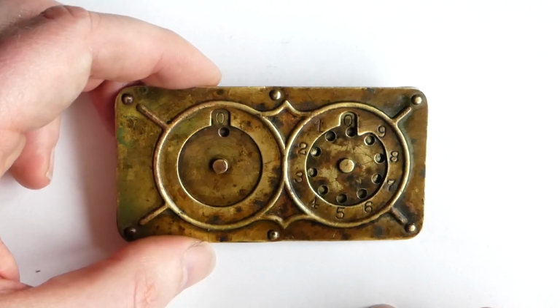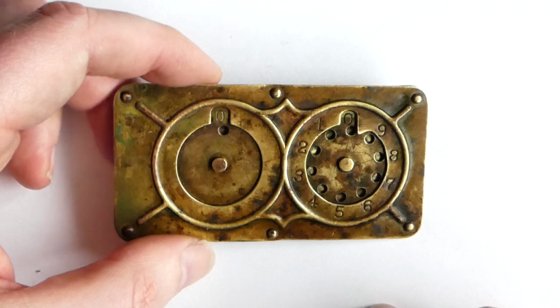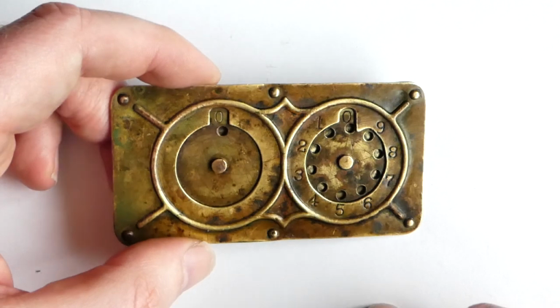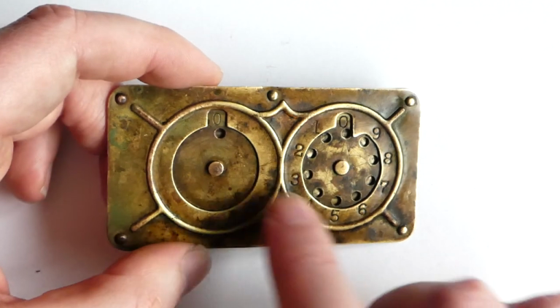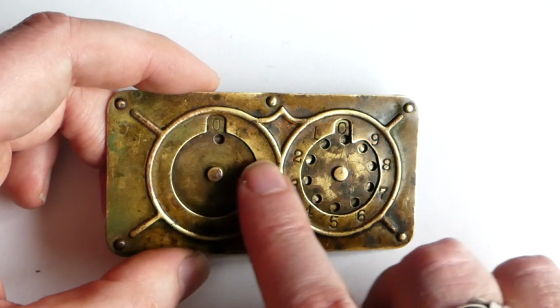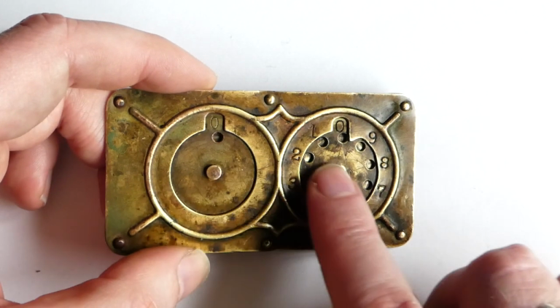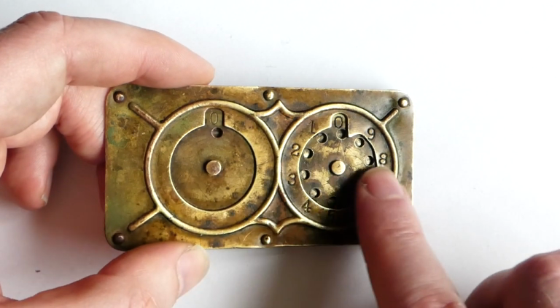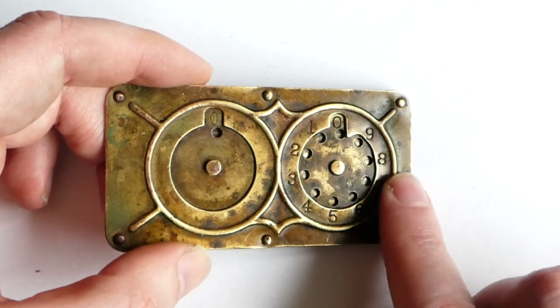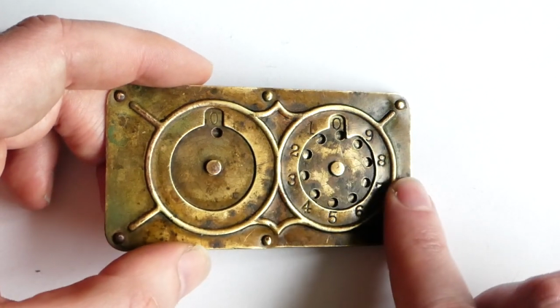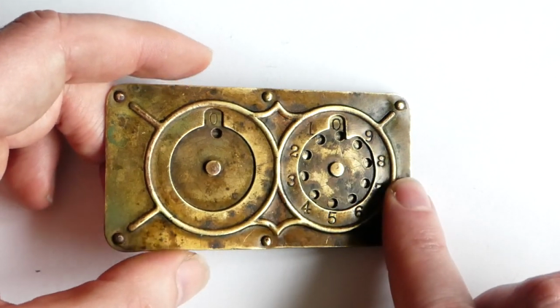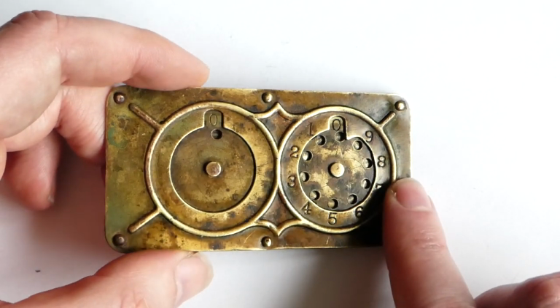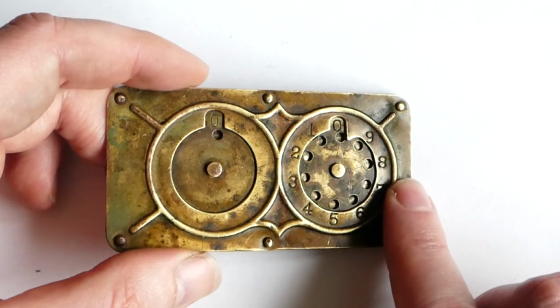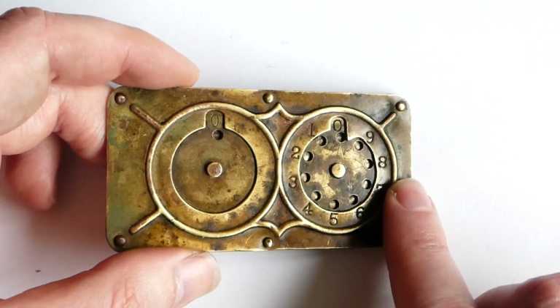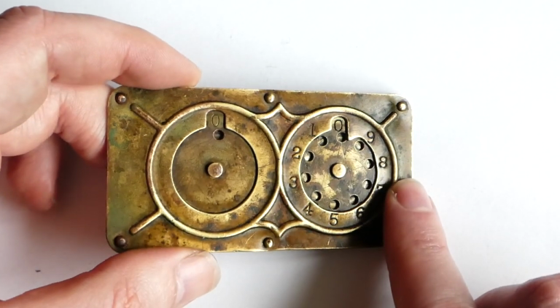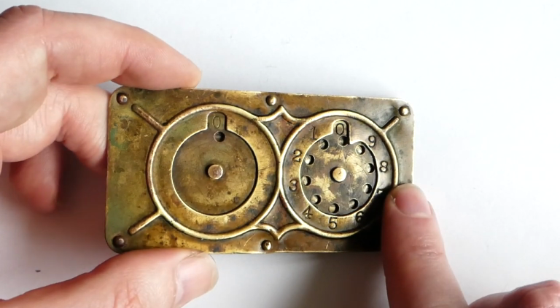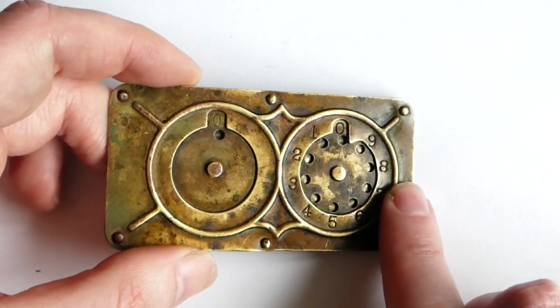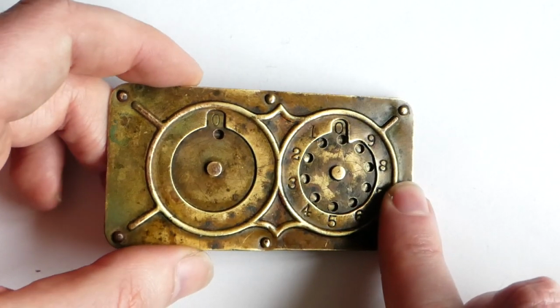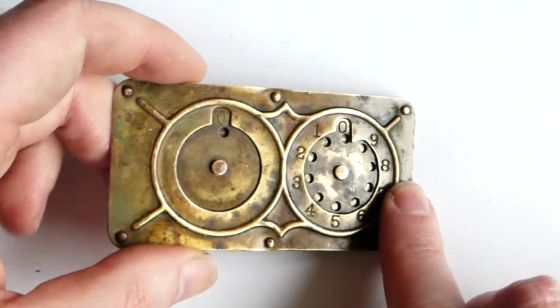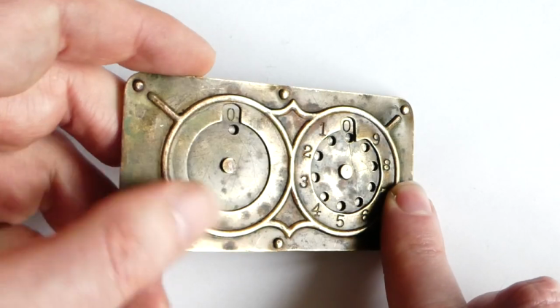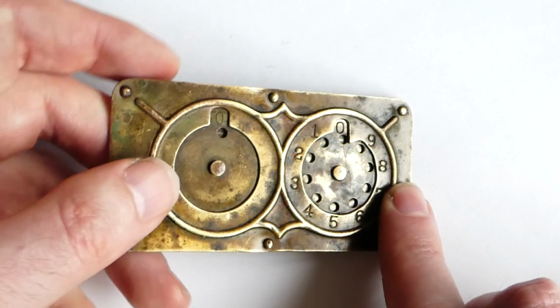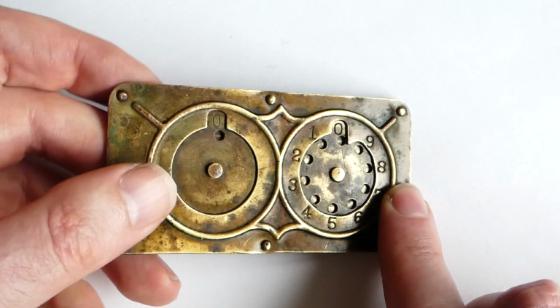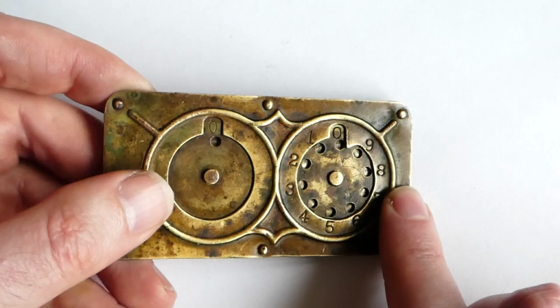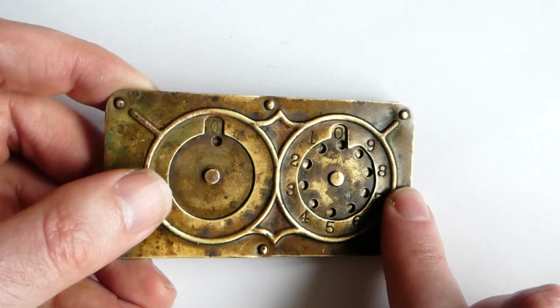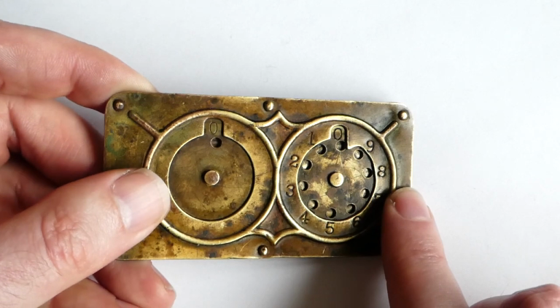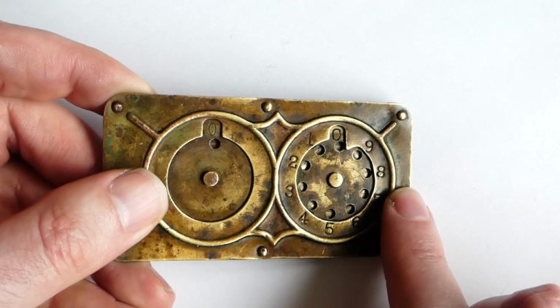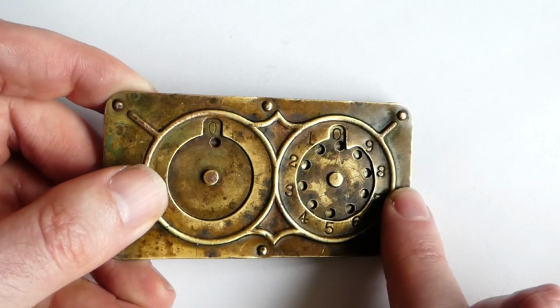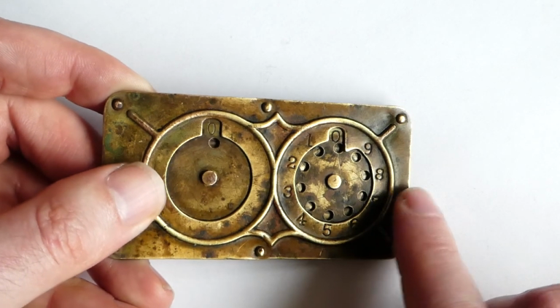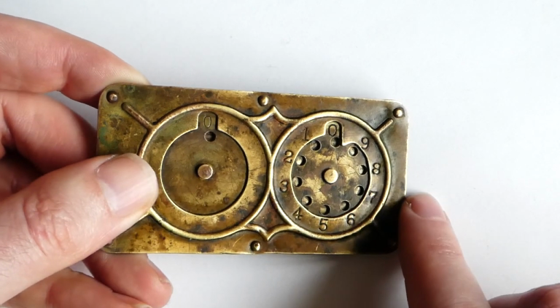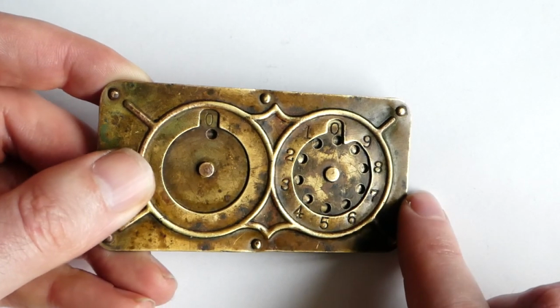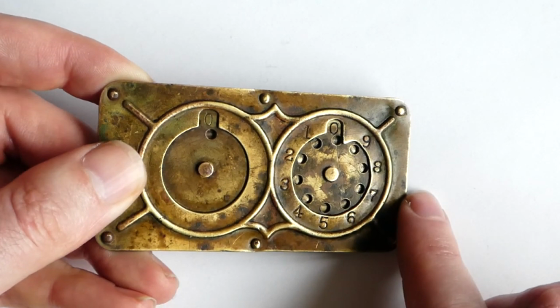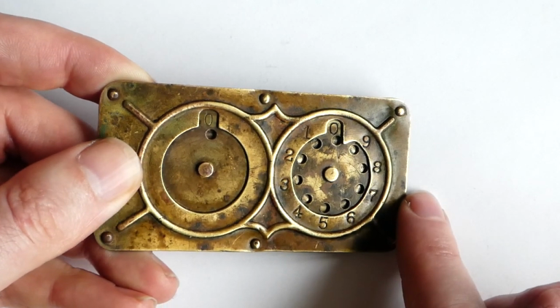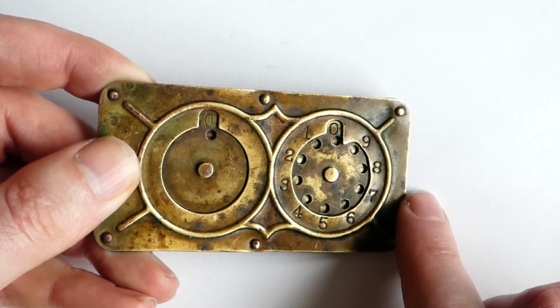It's made of brass, but he also made some that were nickel plated. That was a more expensive version.